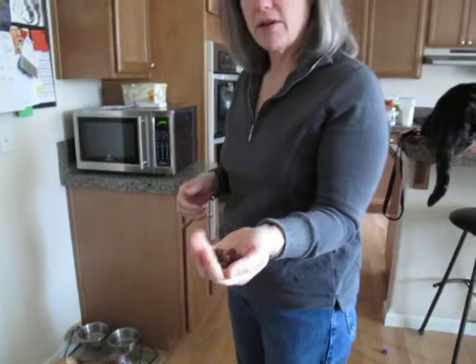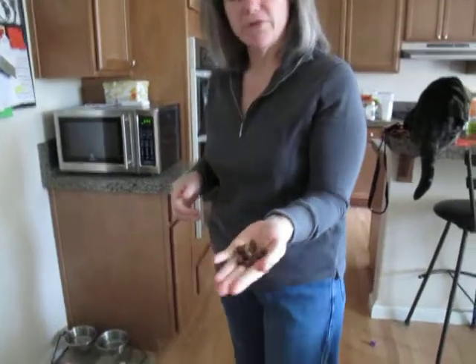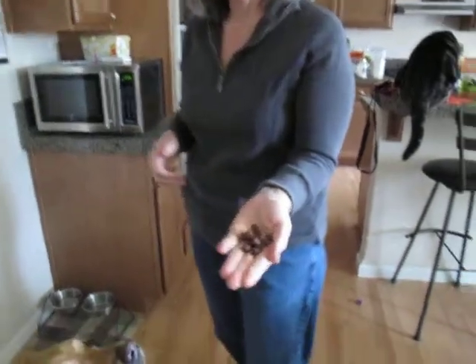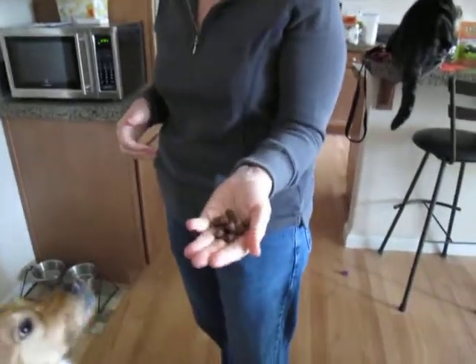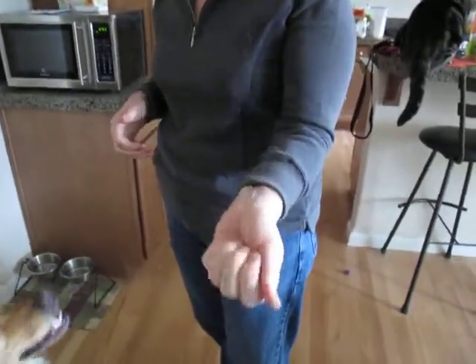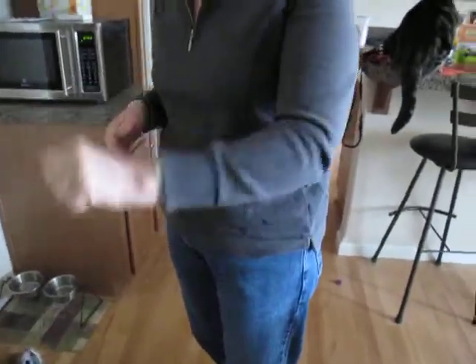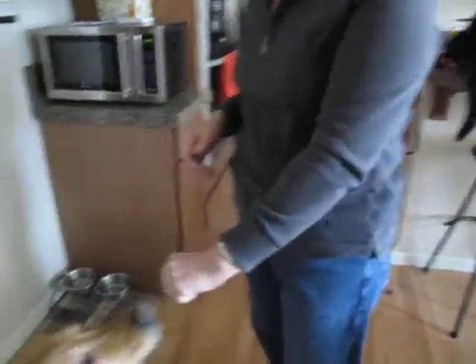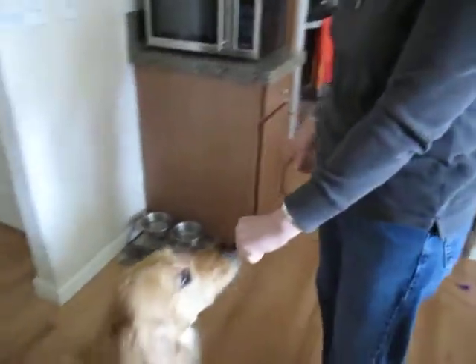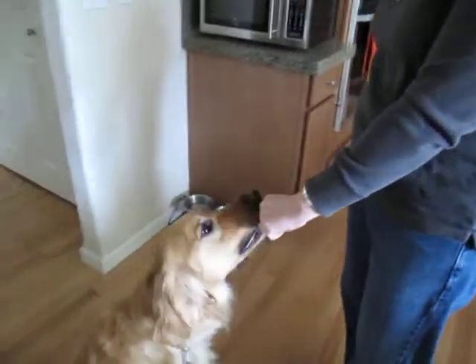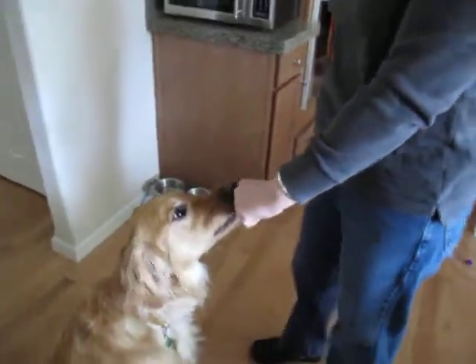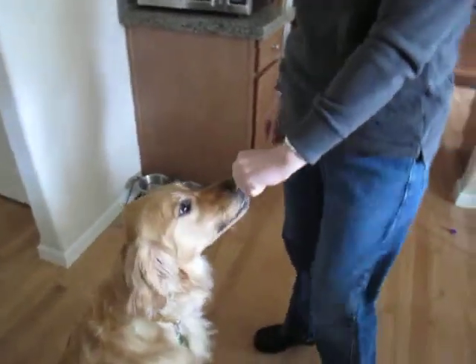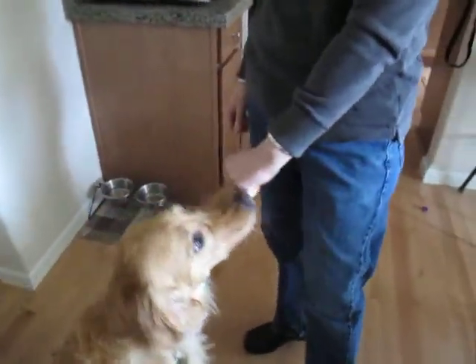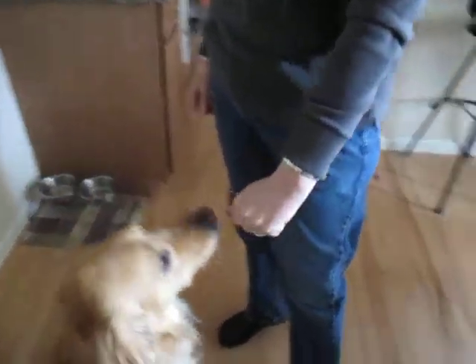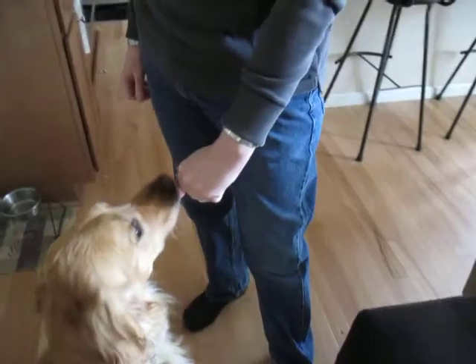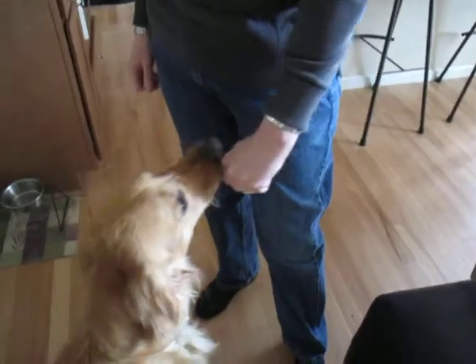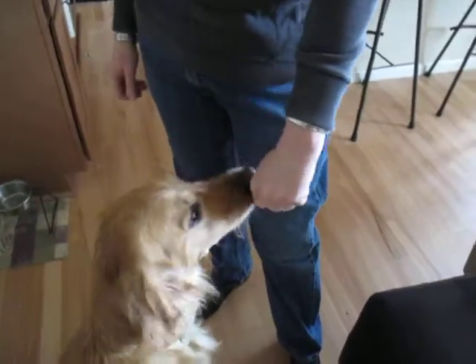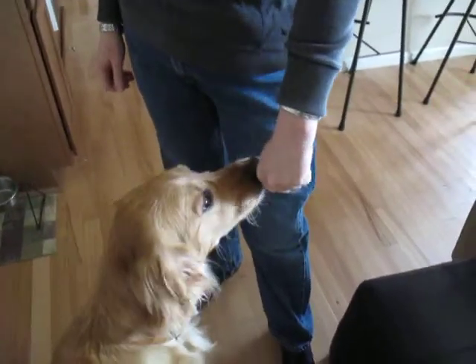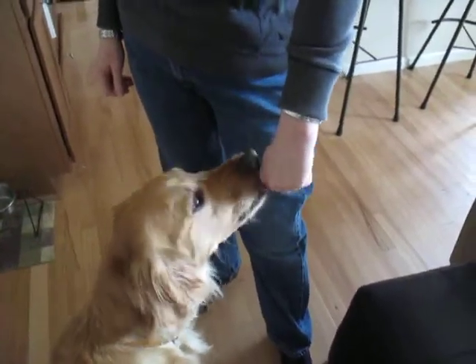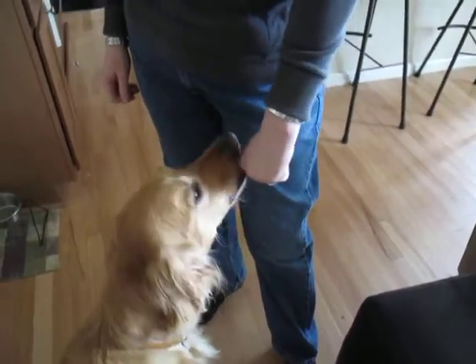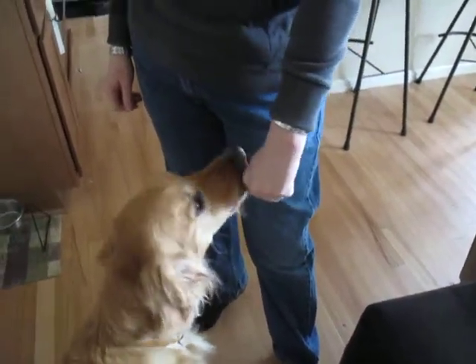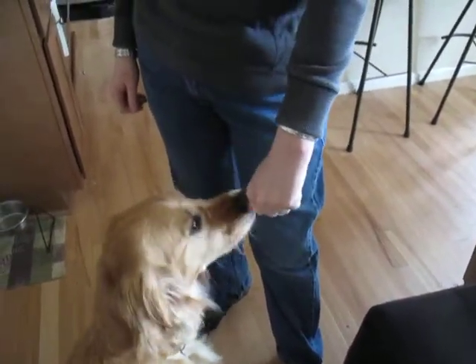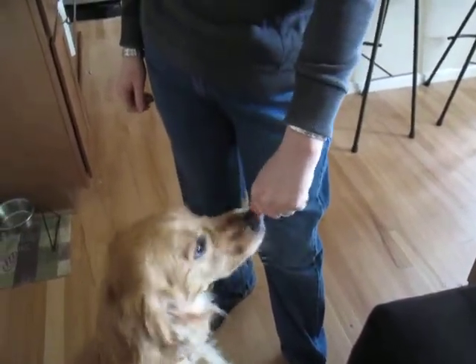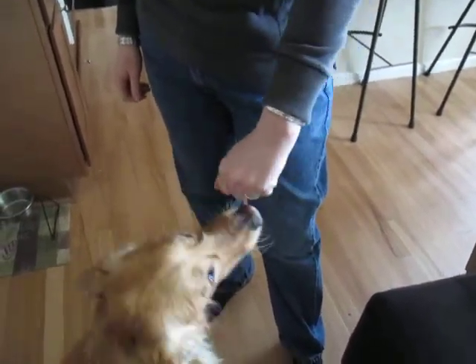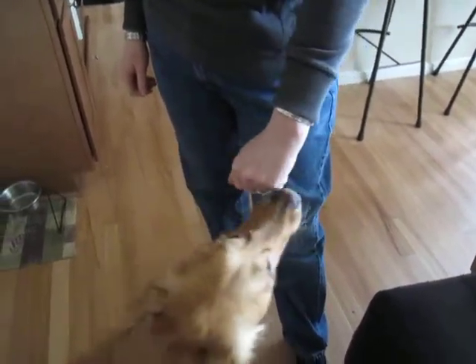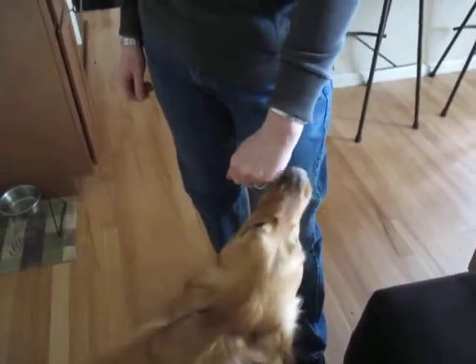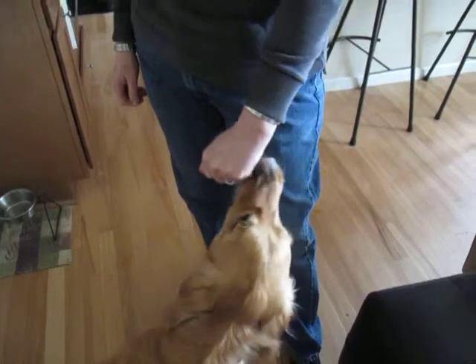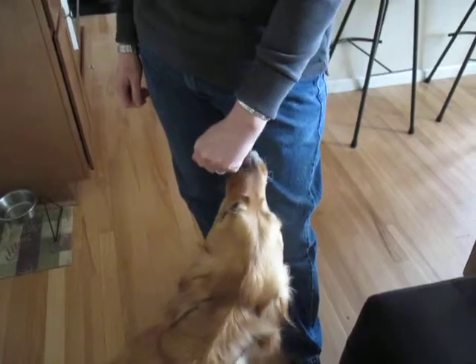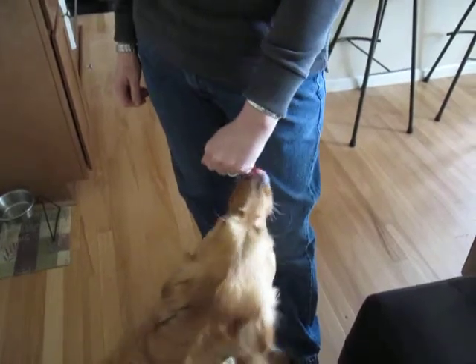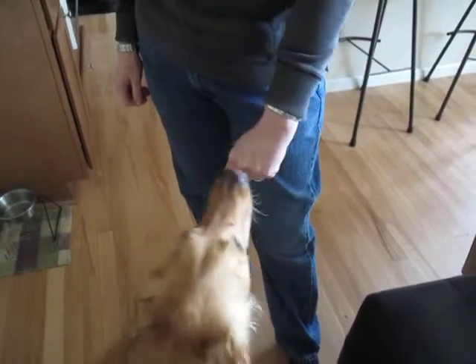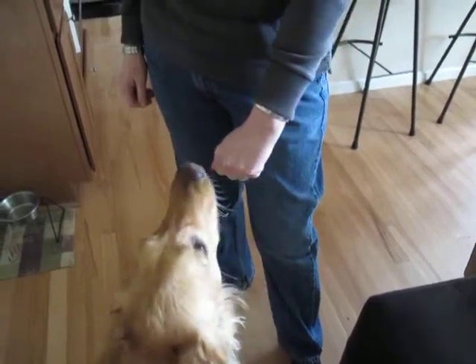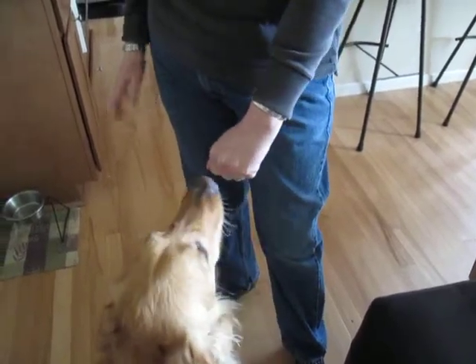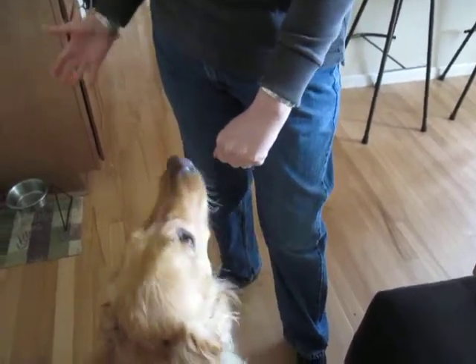What you do is fill your hands with treats, make a fist, and put it right in front of their nose. Normally they'll just work and work to get it. Then you say 'off,' and eventually they'll stop.